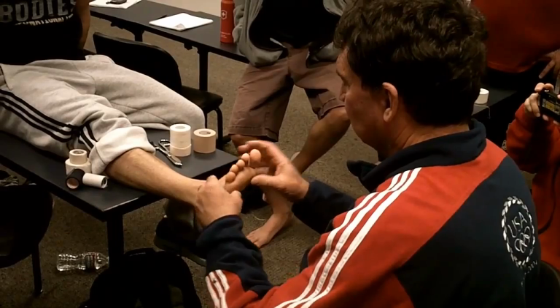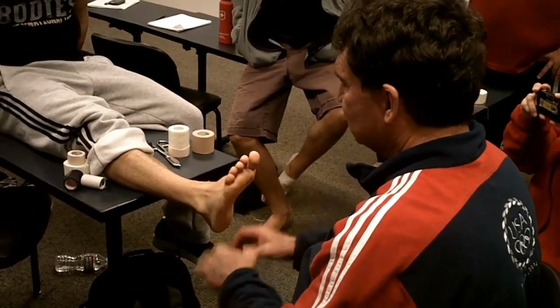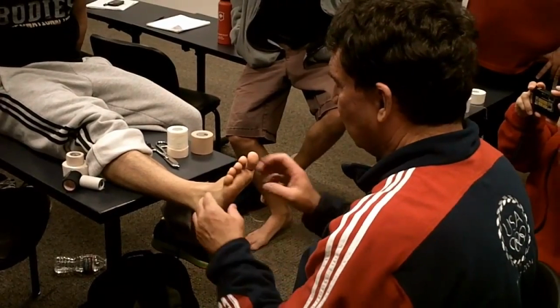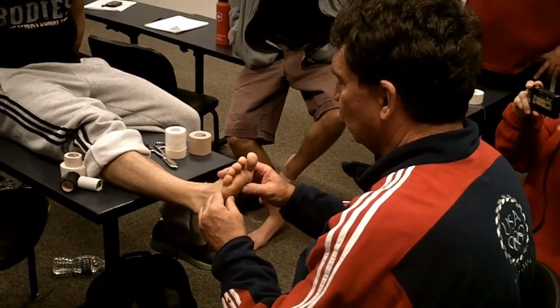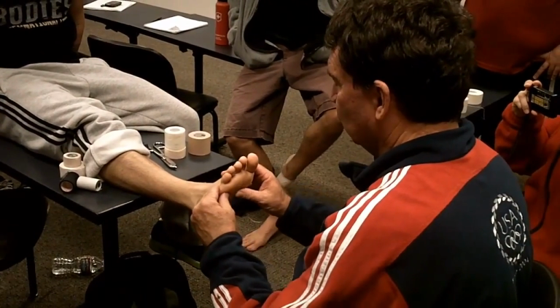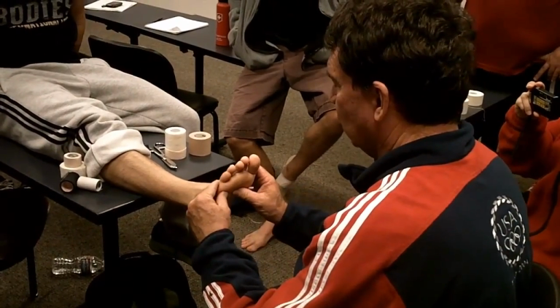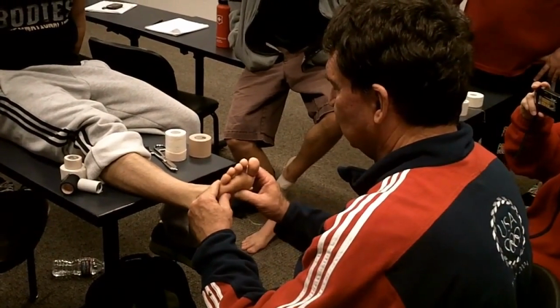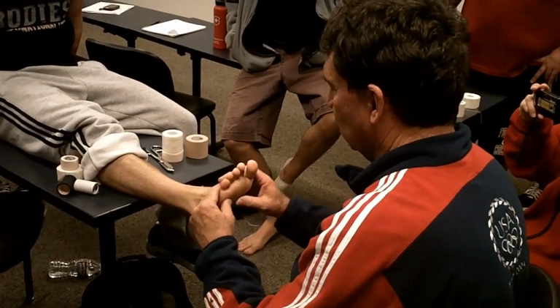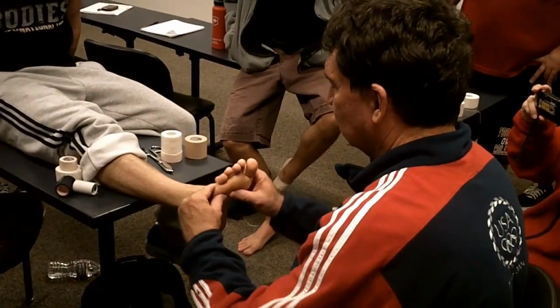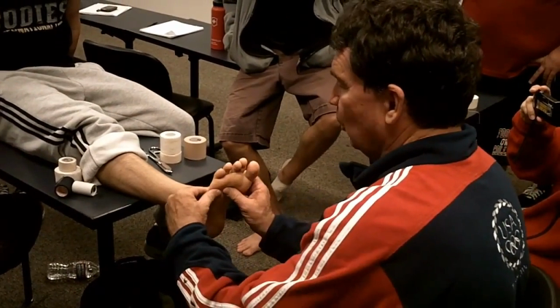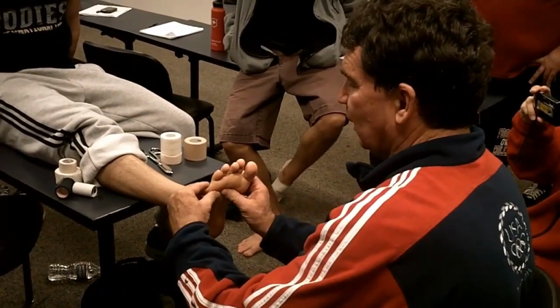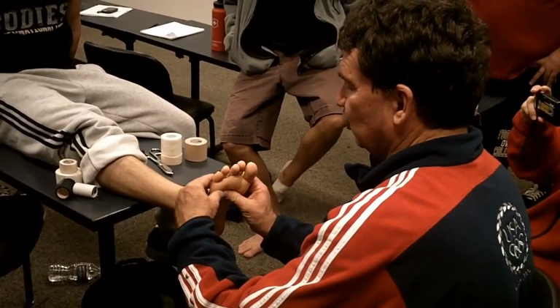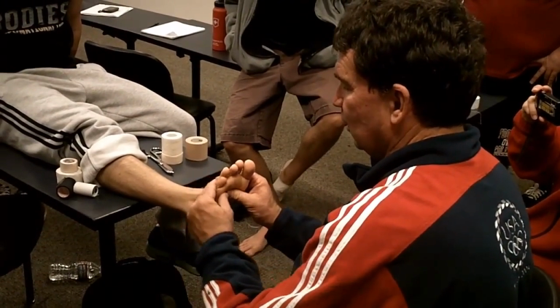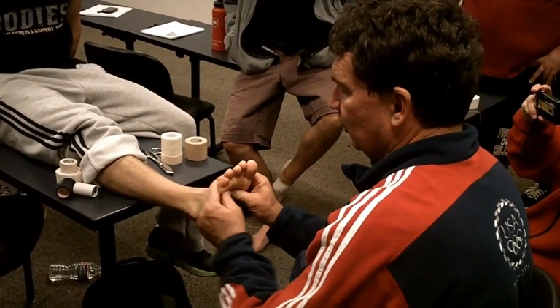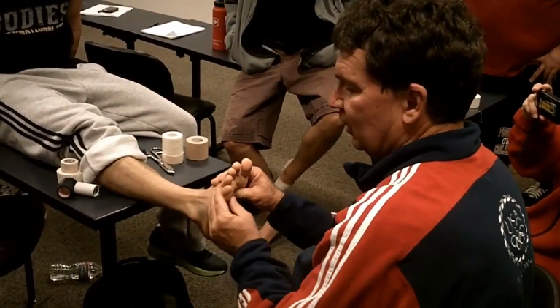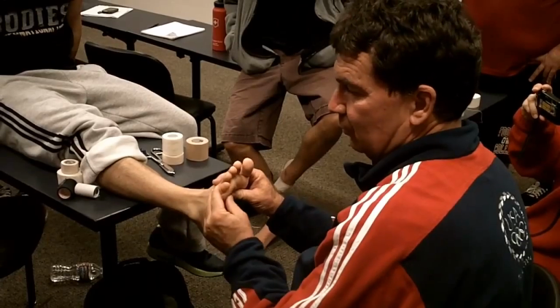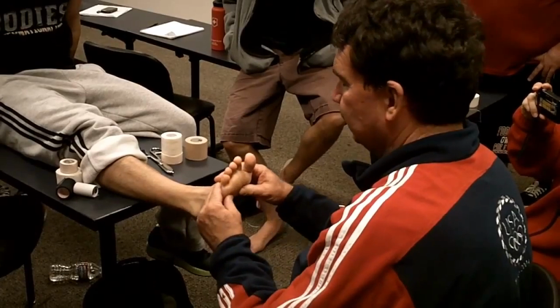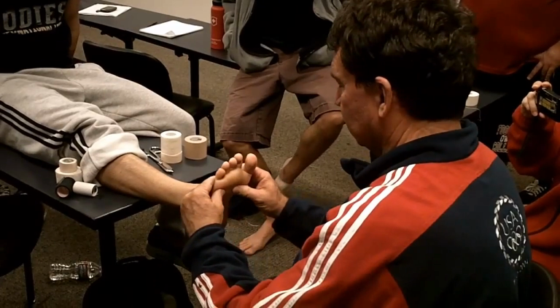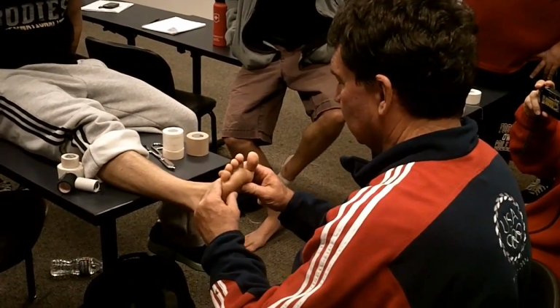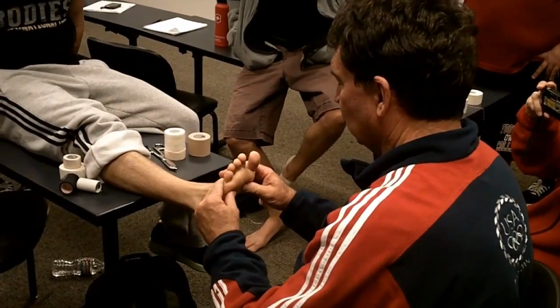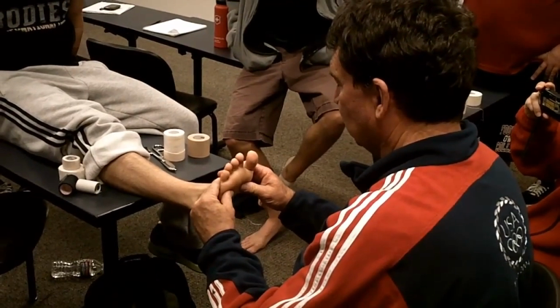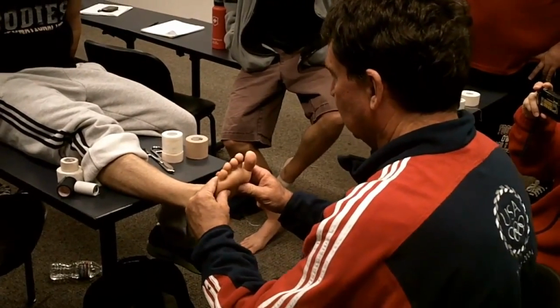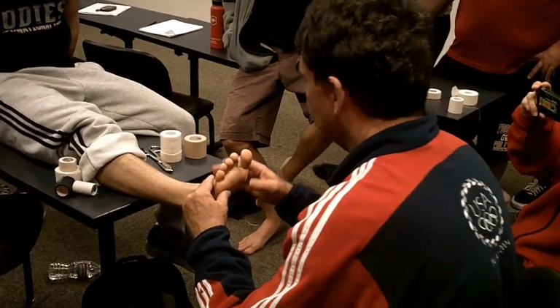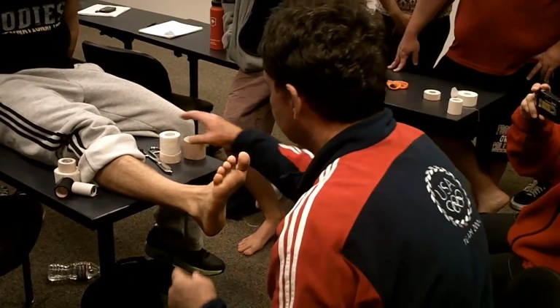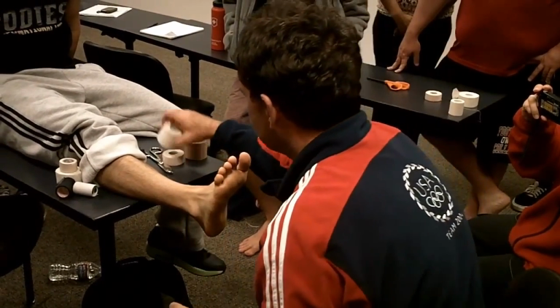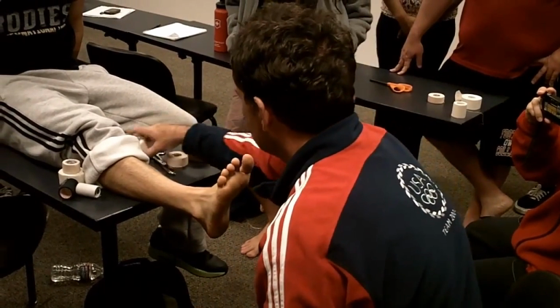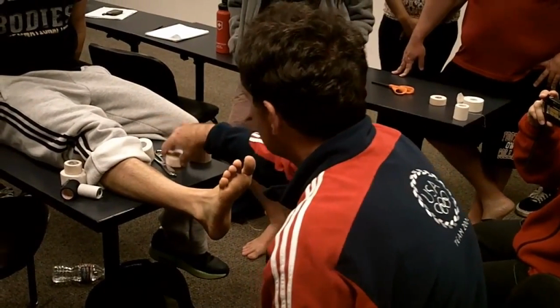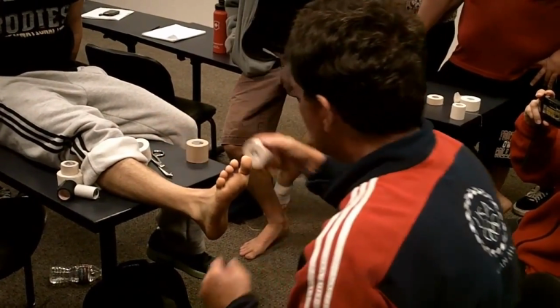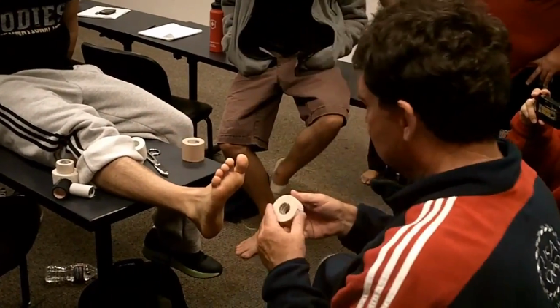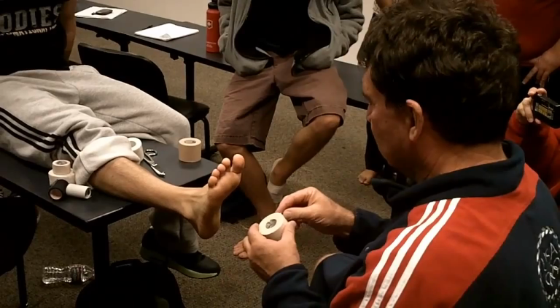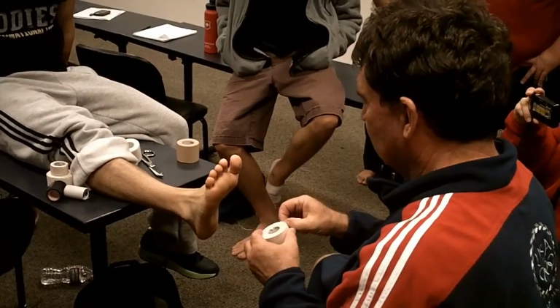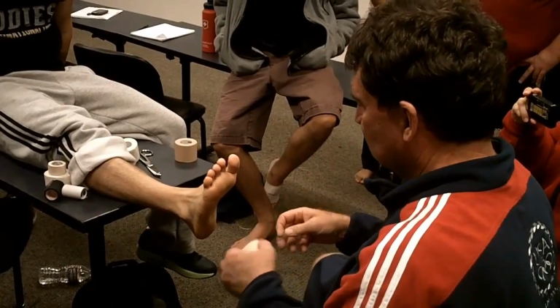So we would spray this well. We're trying to — because he's so much like this — we're trying to pull this side down. So we're going to be here. We'd spray the foot nicely.